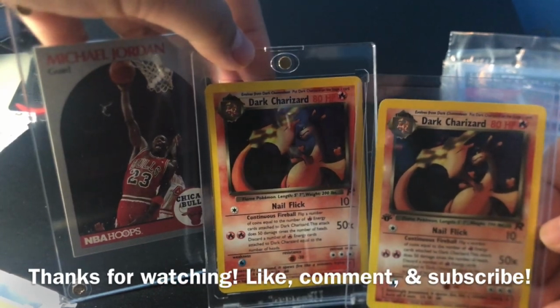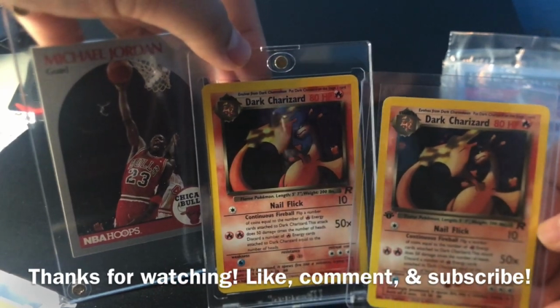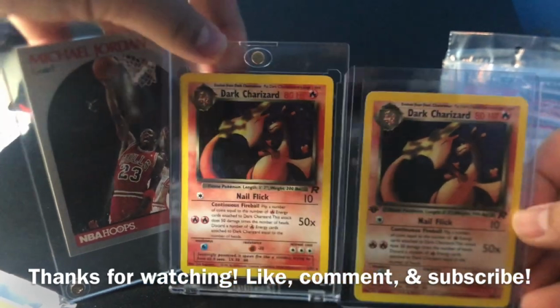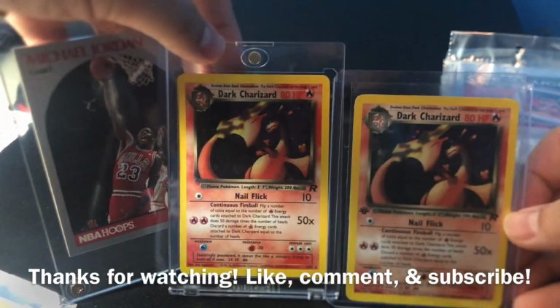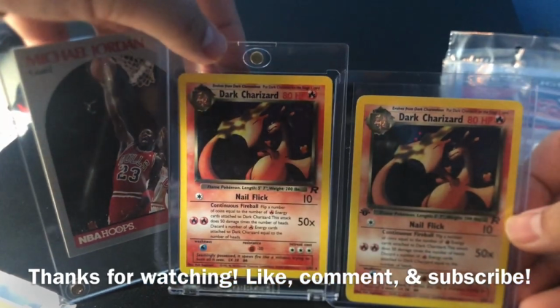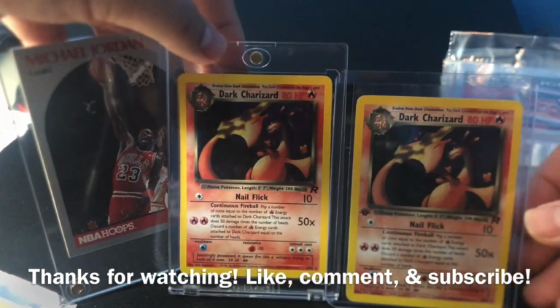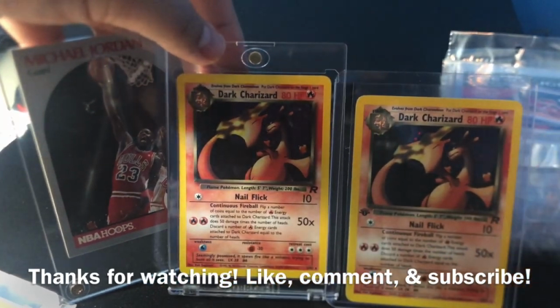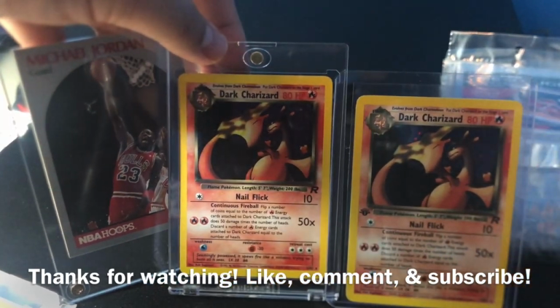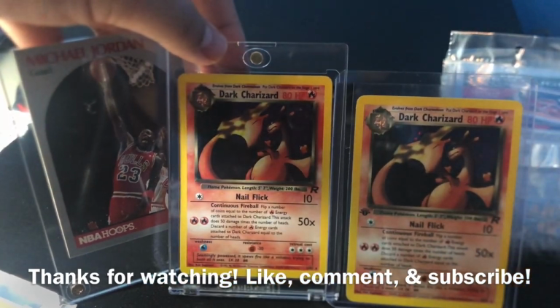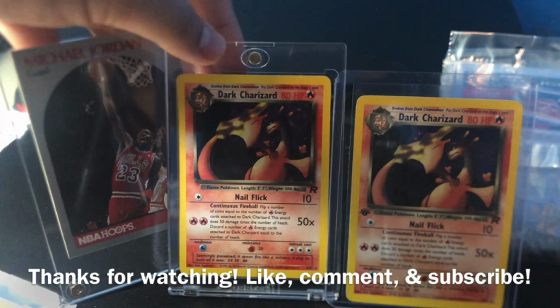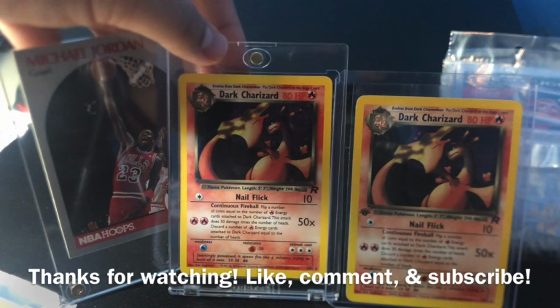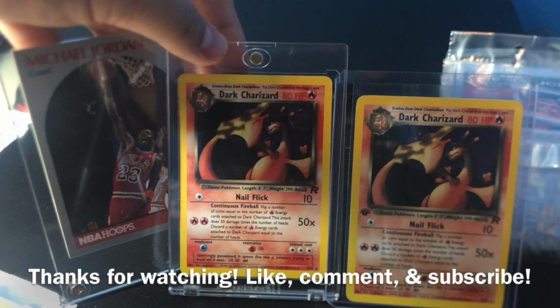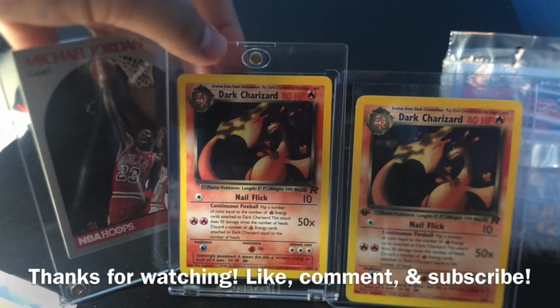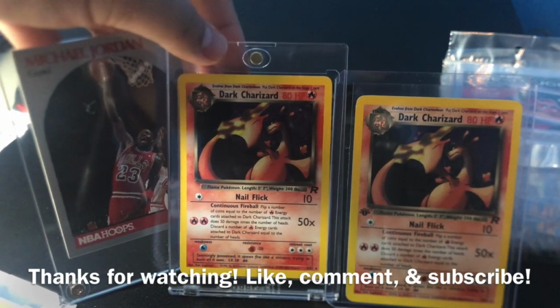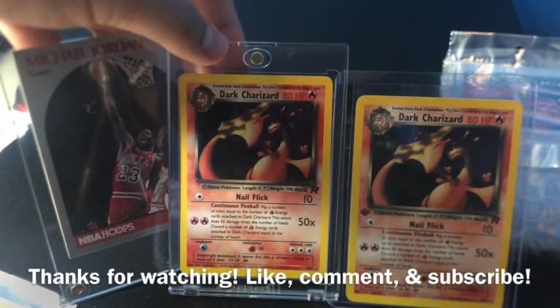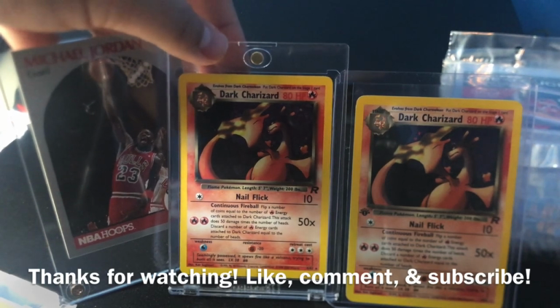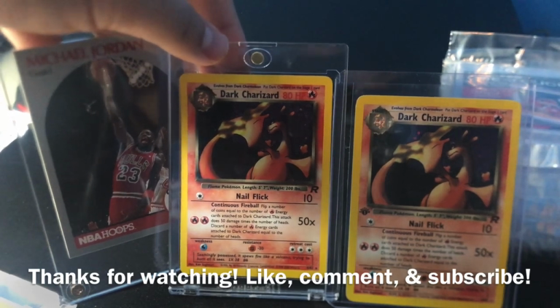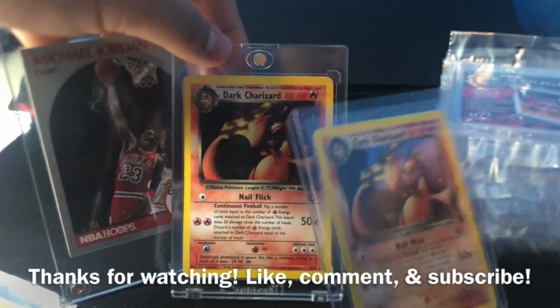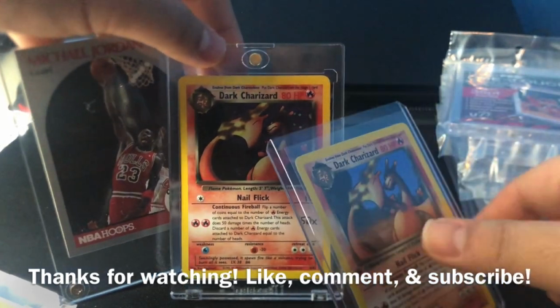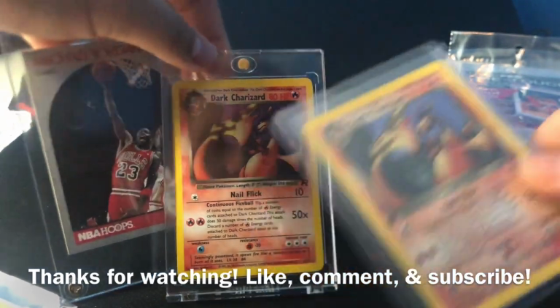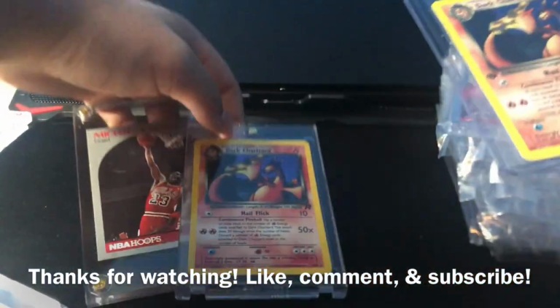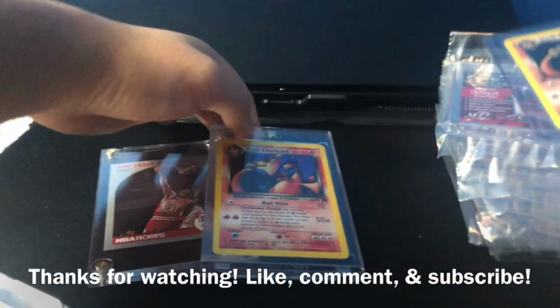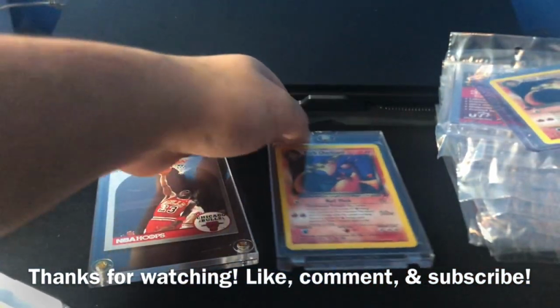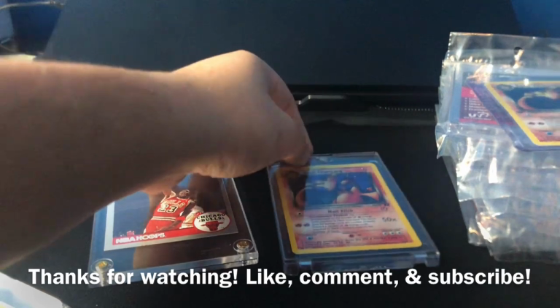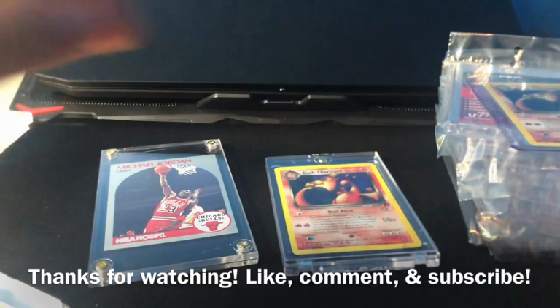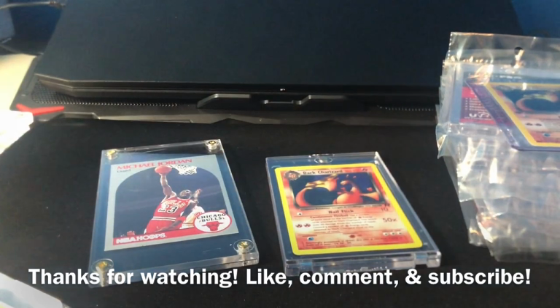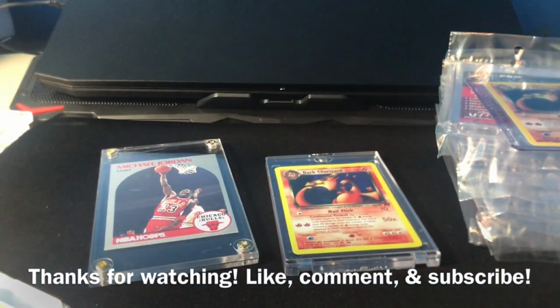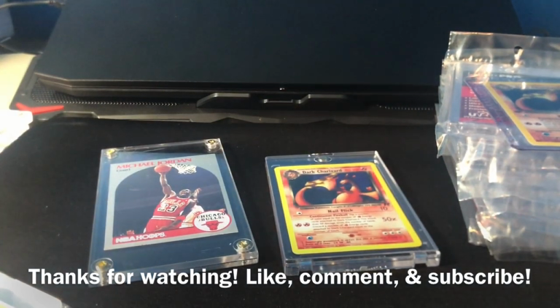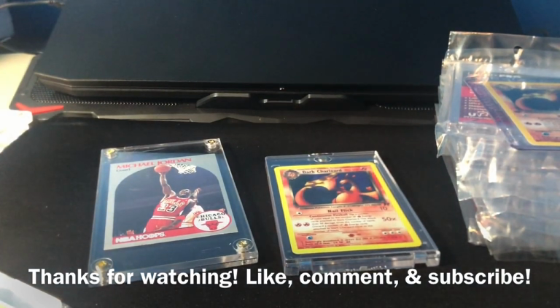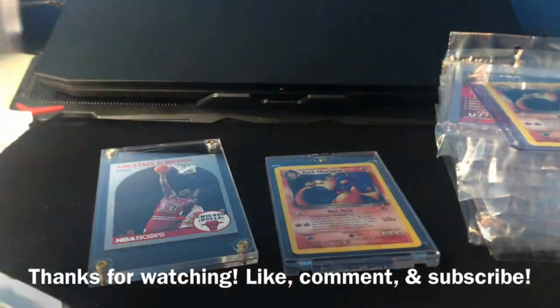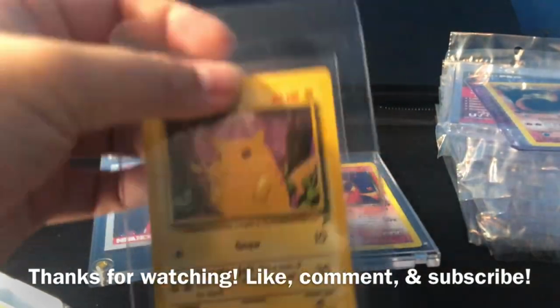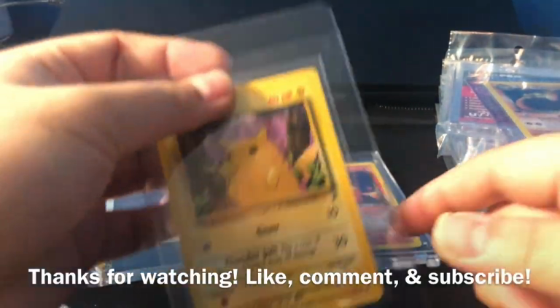Thanks for watching. I hope you guys enjoyed my review on these cases and my favorite cases overall. Please like, comment, and subscribe down below. Thanks for watching again. This is KartKage. Peace.